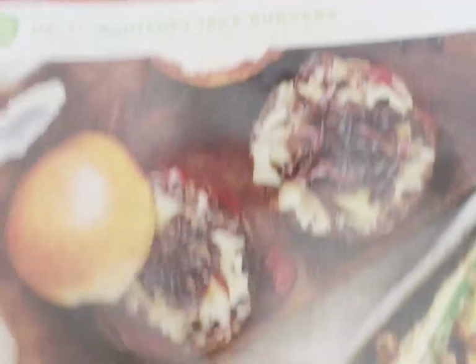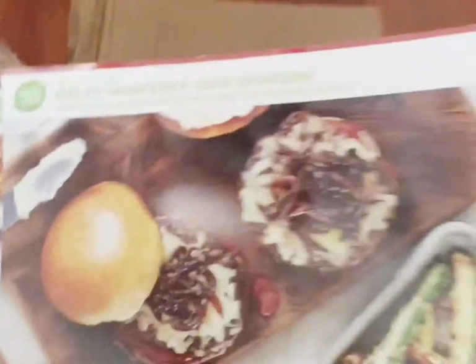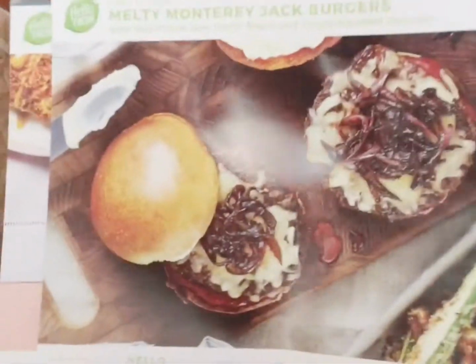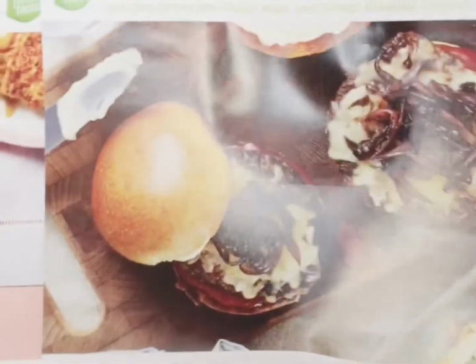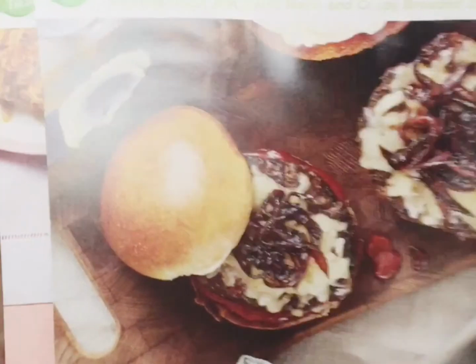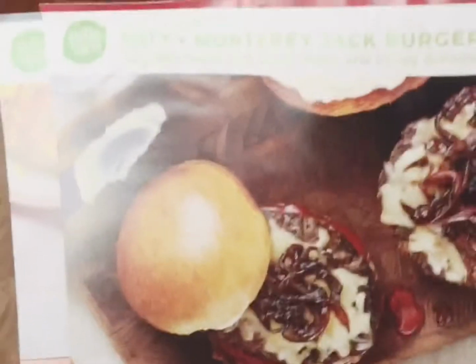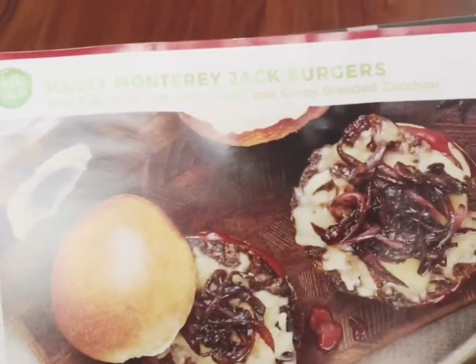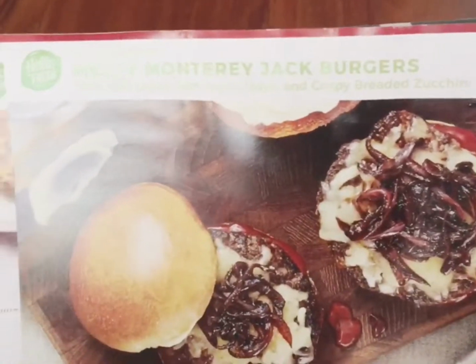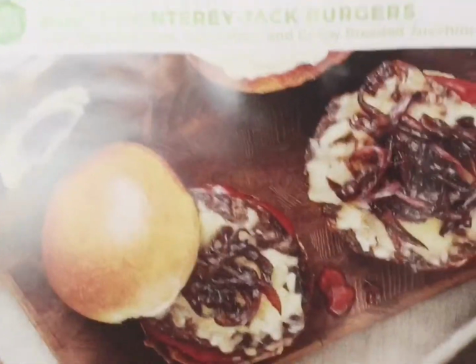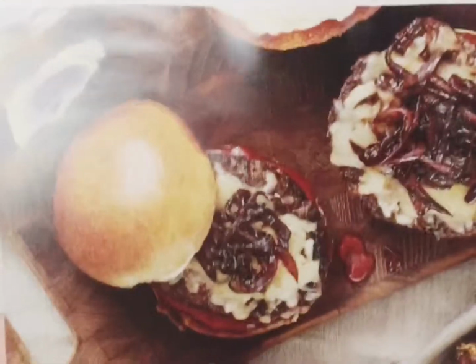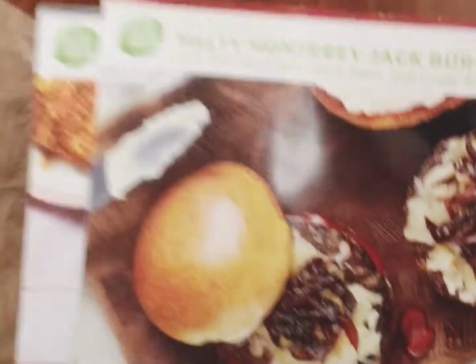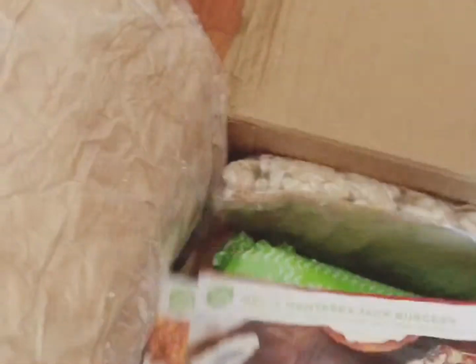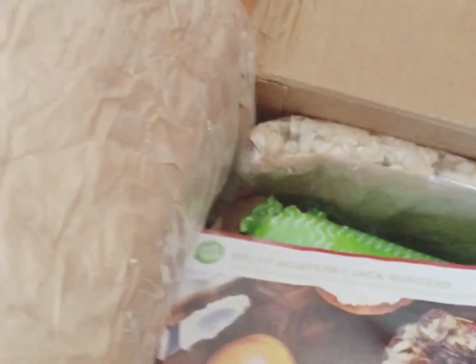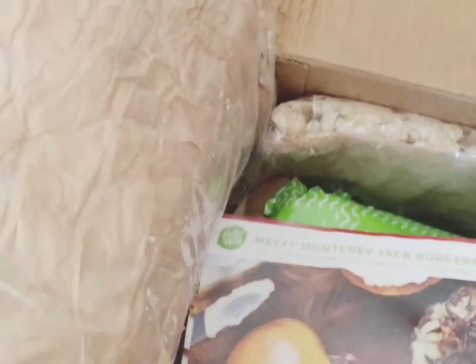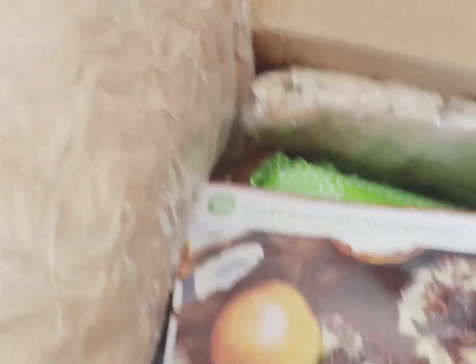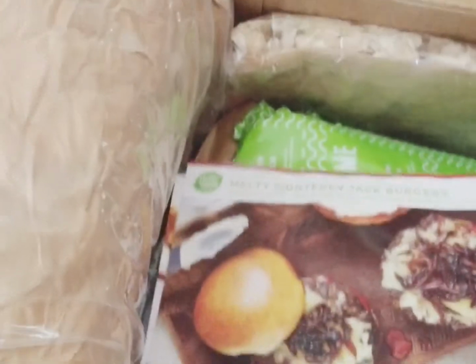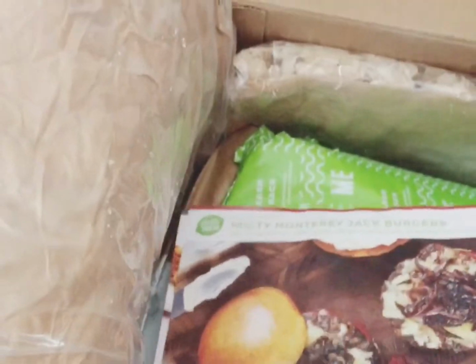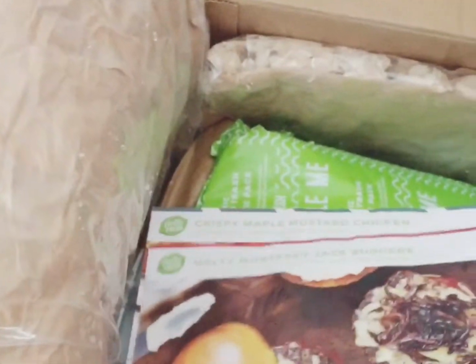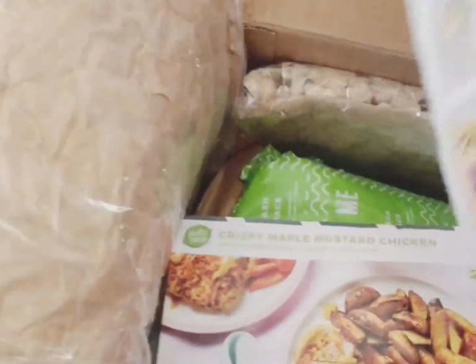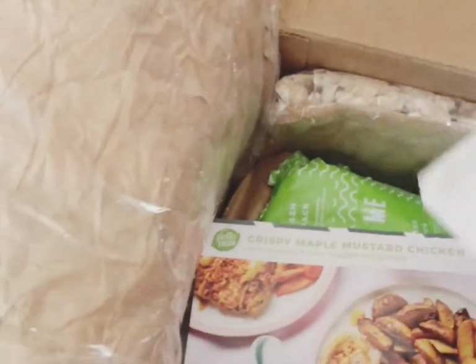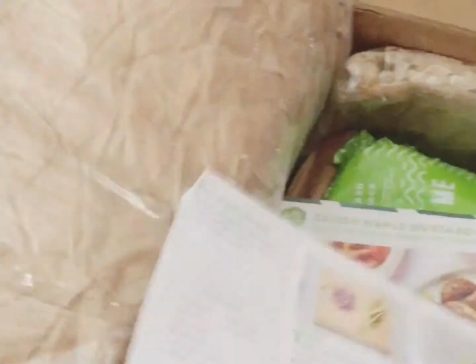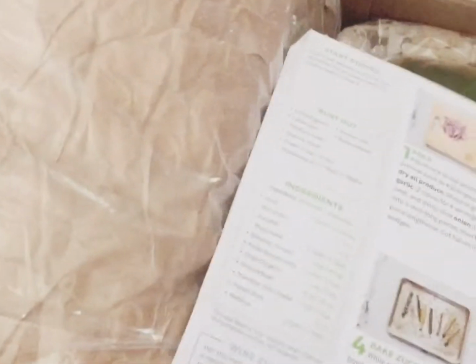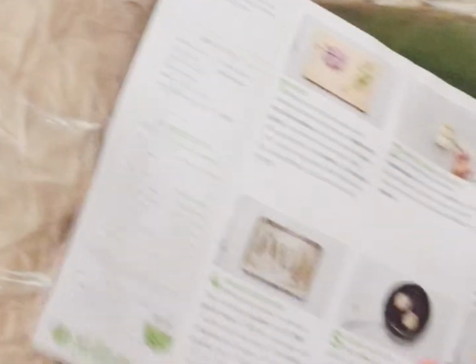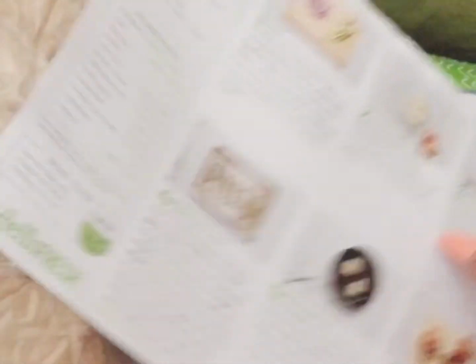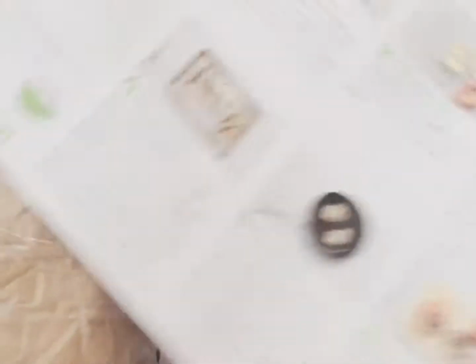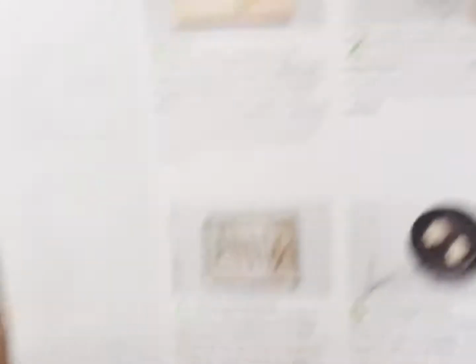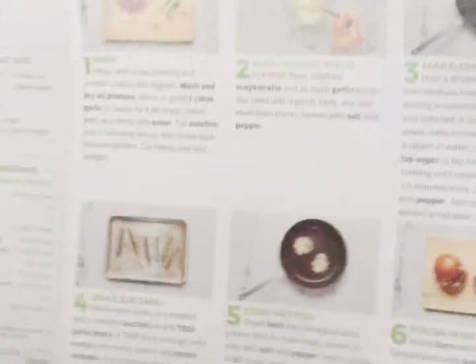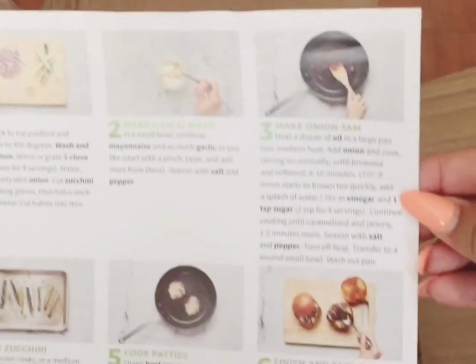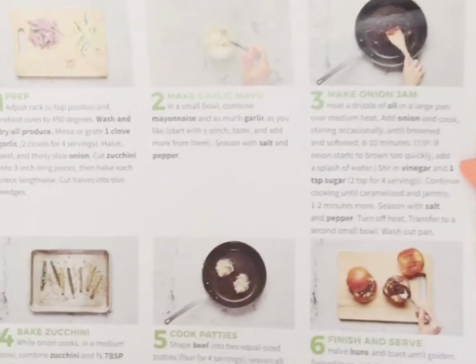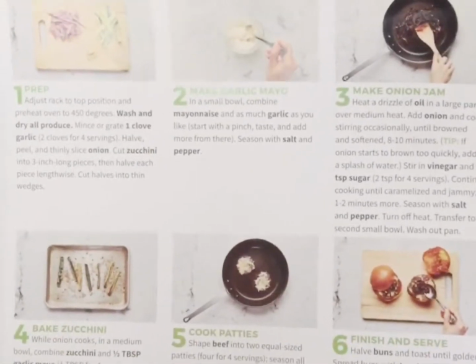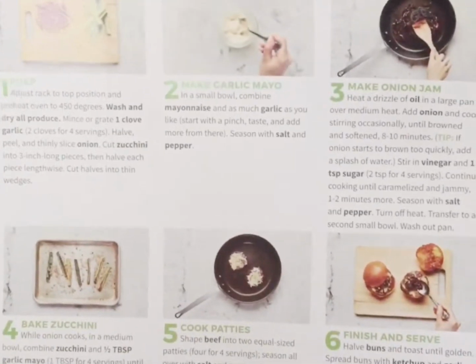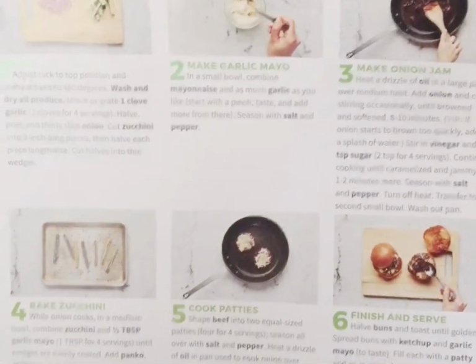This is the first meal I chose — it is the Melty Monterey Jack Burgers, and it comes with the ingredients list. I really like this, it just looks so simple. It tells you everything you should do.